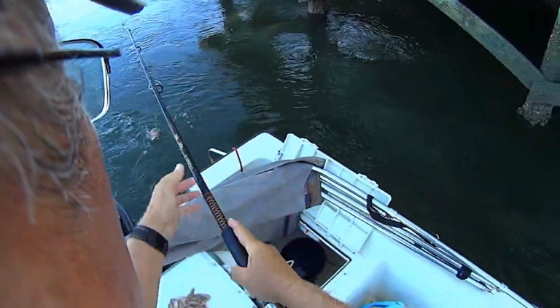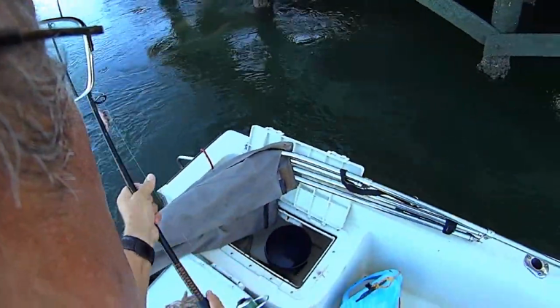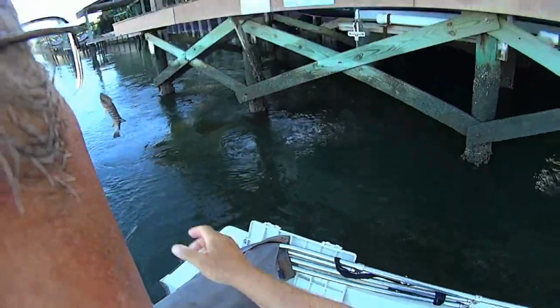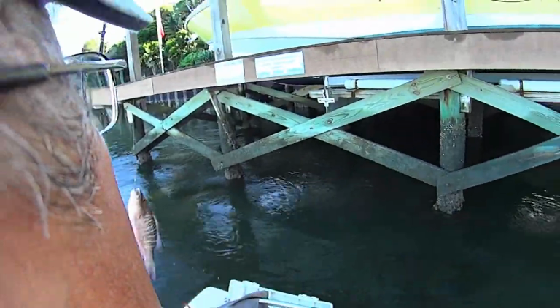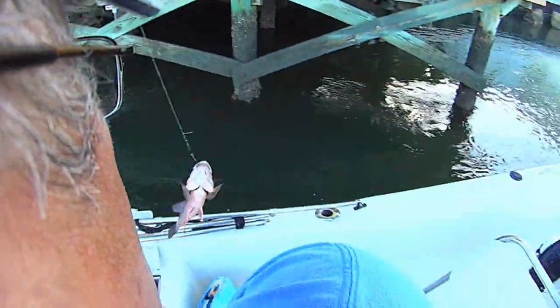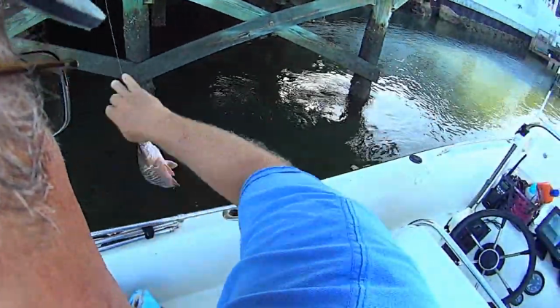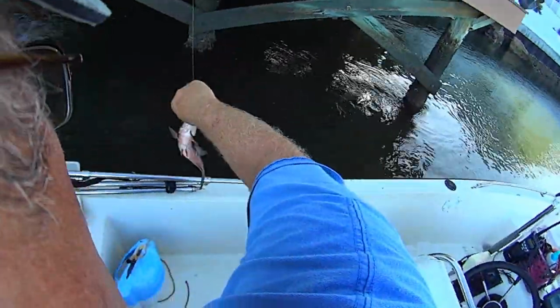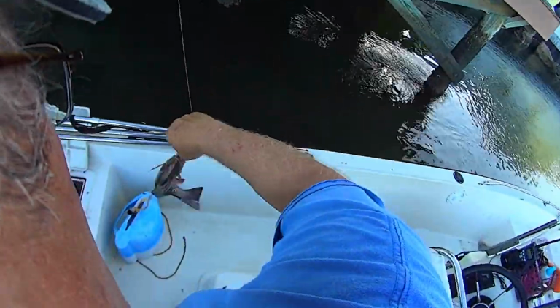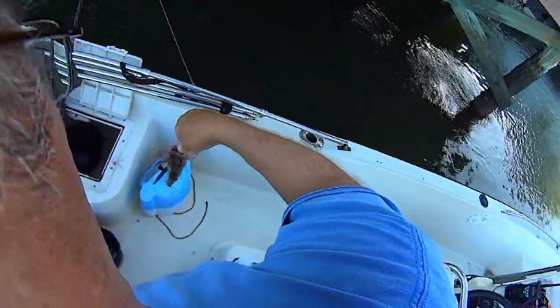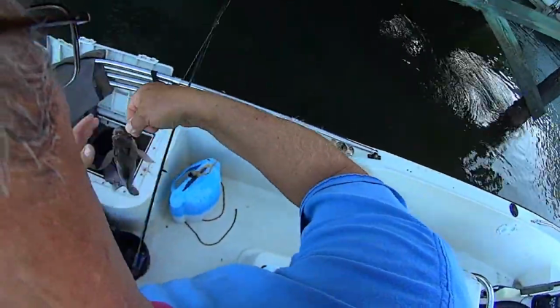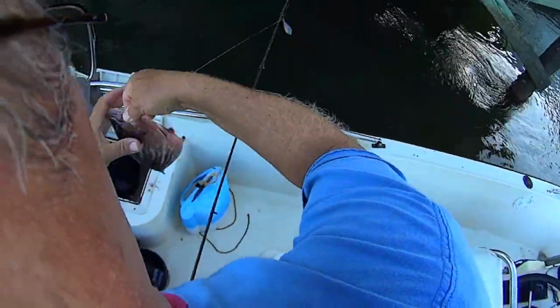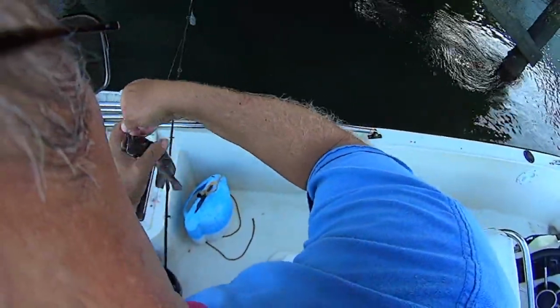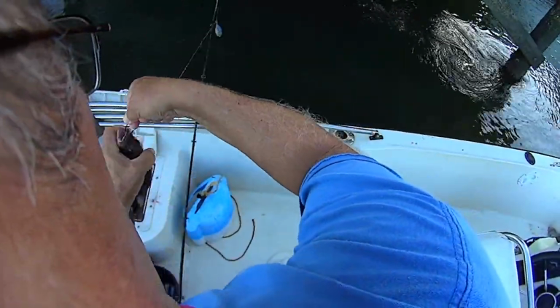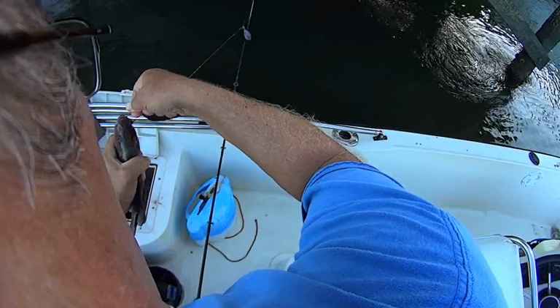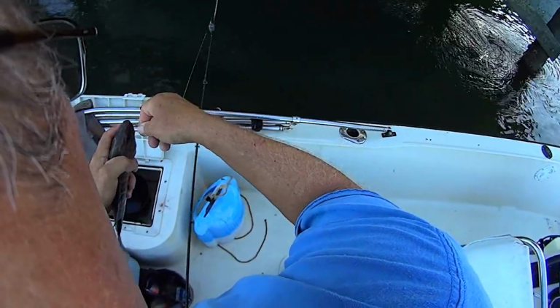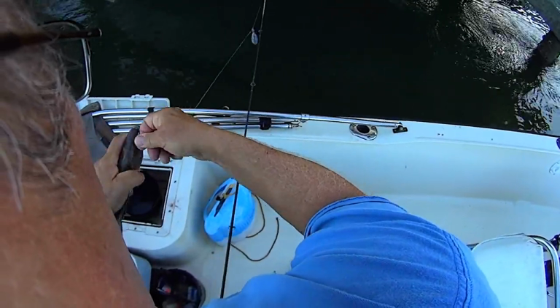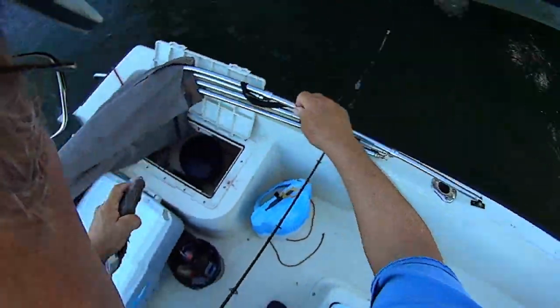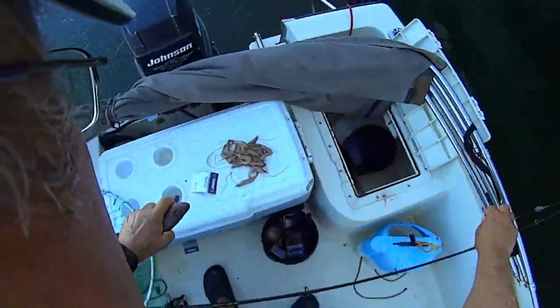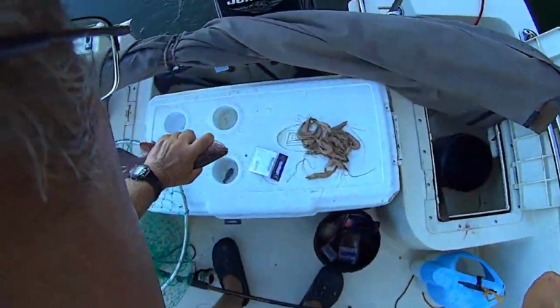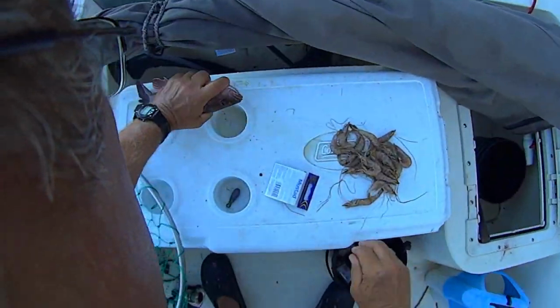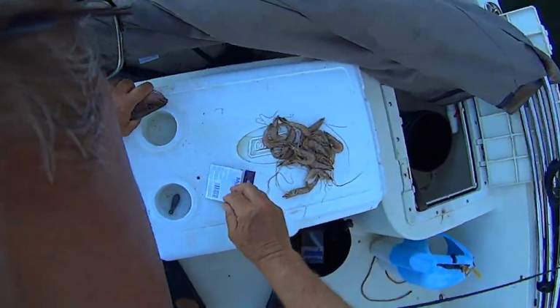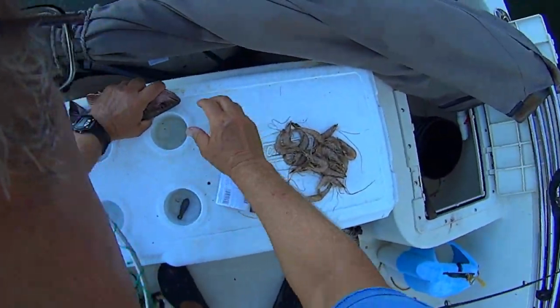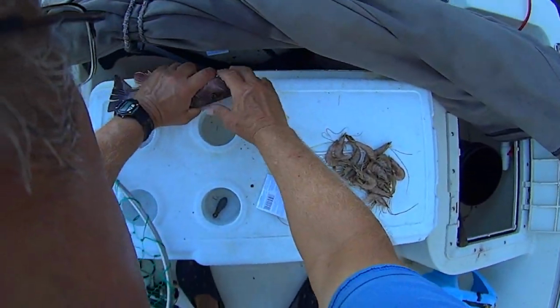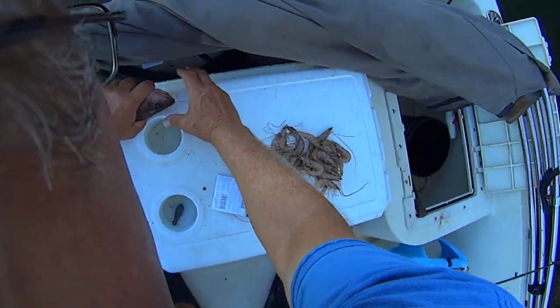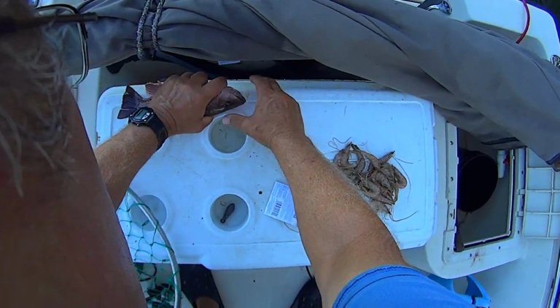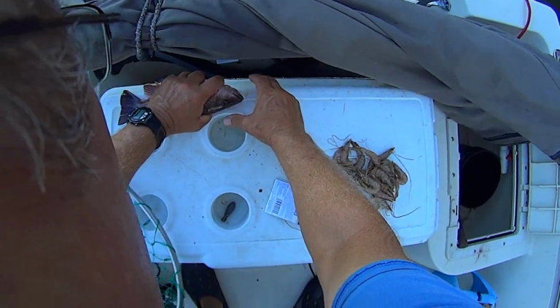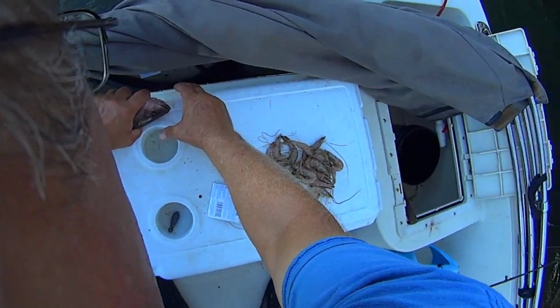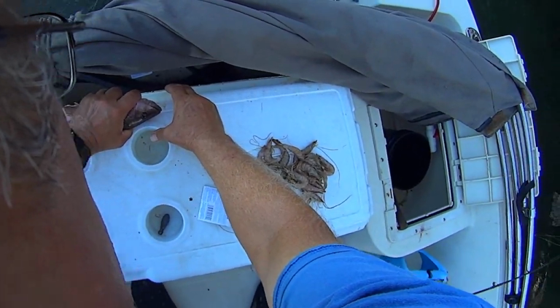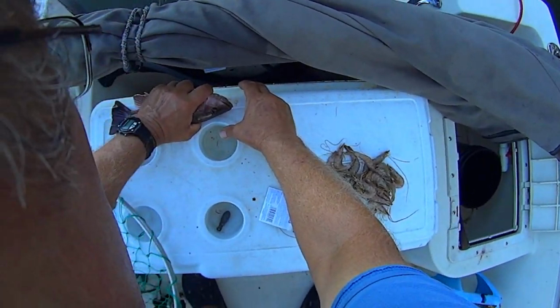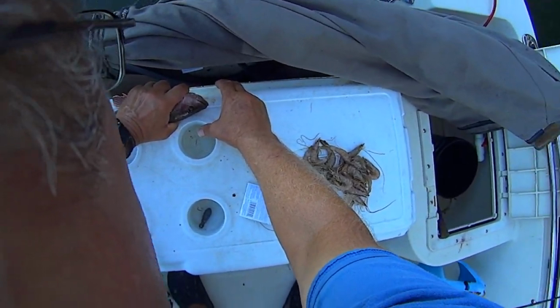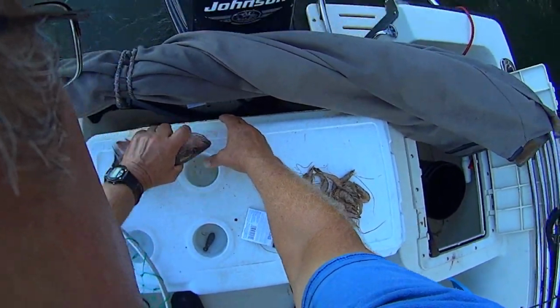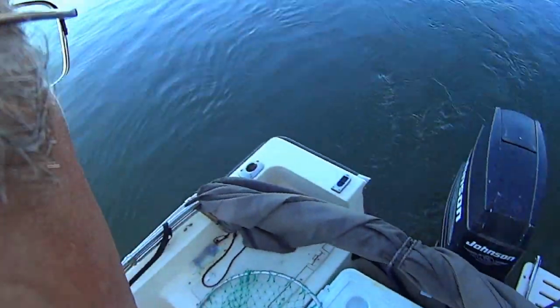That looks like a mangrove that might come close but I'm not sure. Let's measure him up and see. Dag gum - they come to within an eighth of an inch. So close!